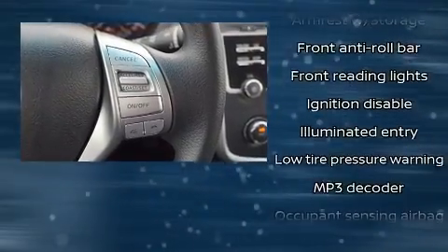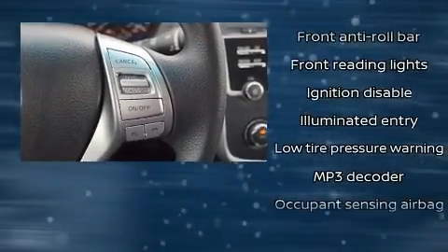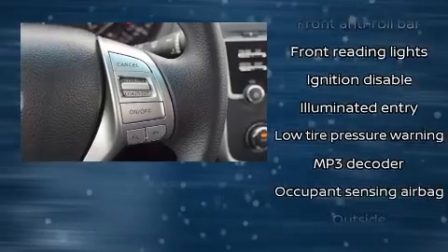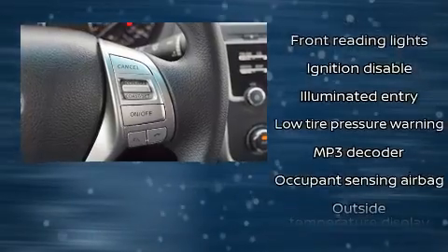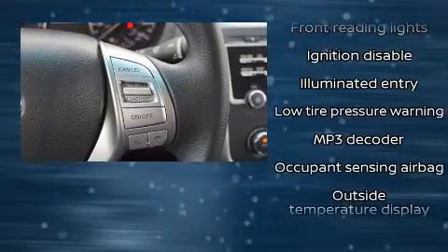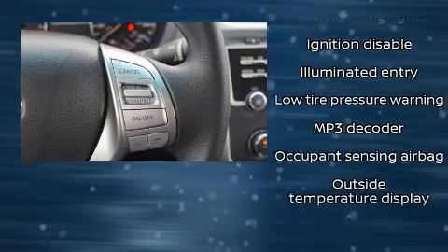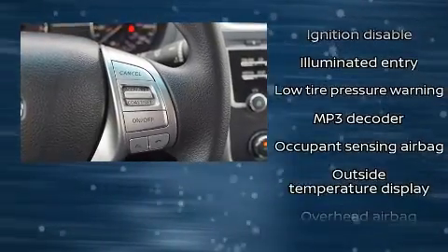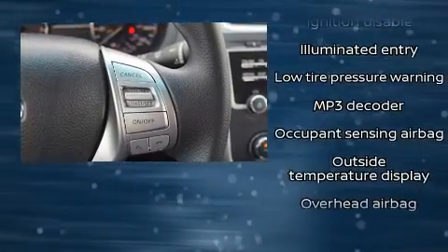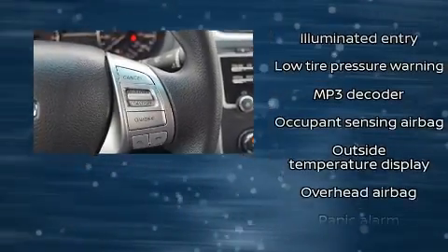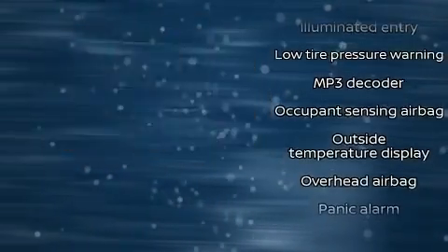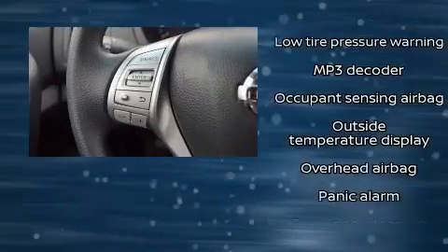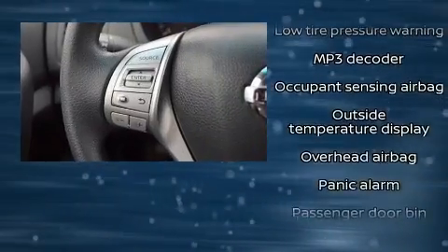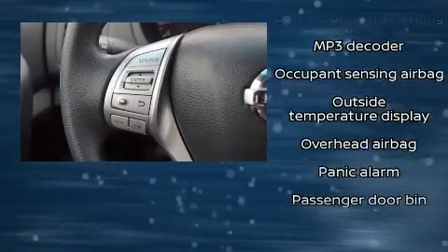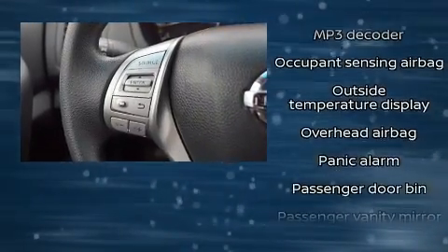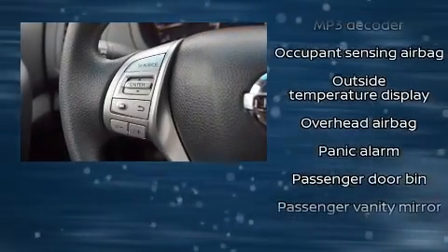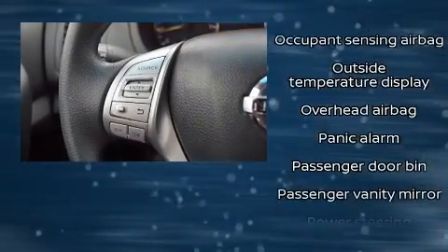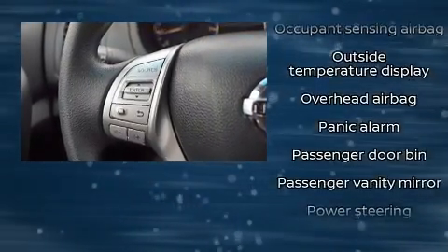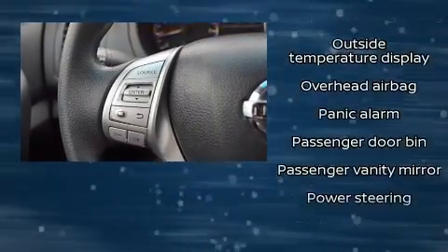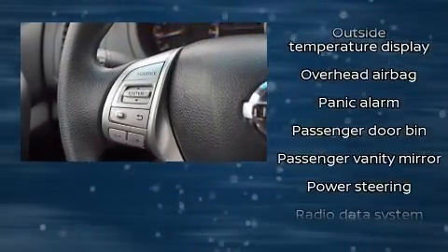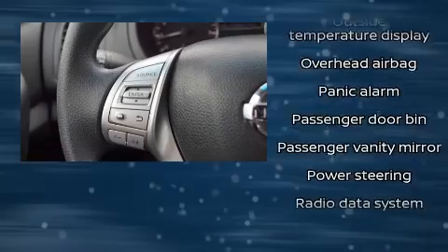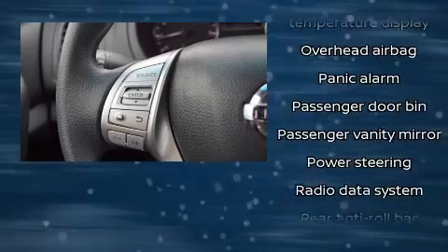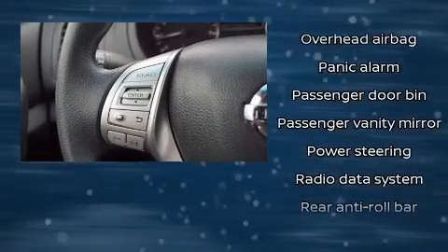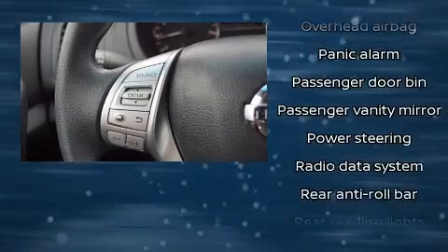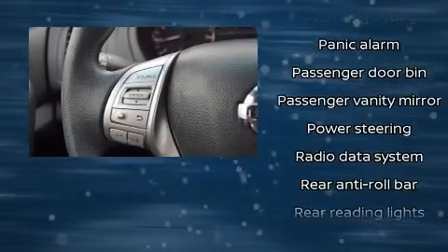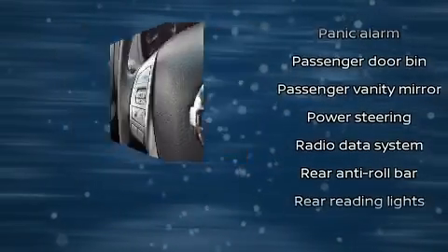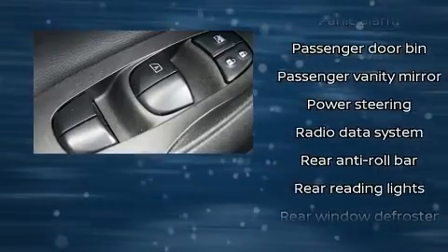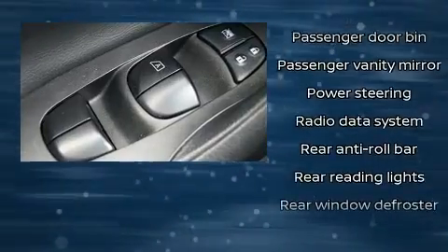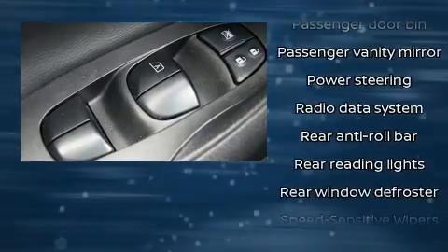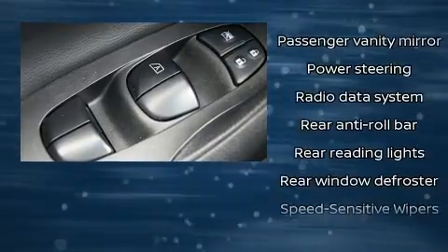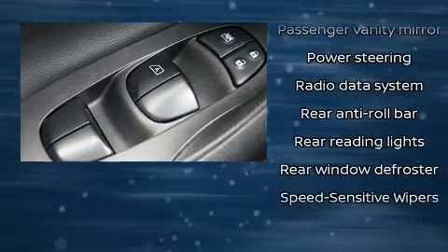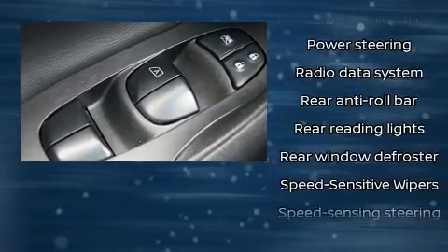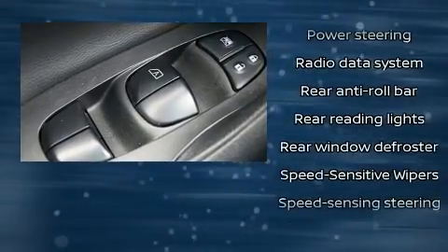Enjoy your favorite music via the stereo system, which includes a CD player with MP3 capability, steering wheel mounted audio controls, and four well-positioned speakers.